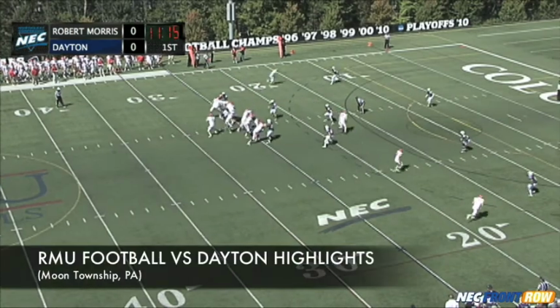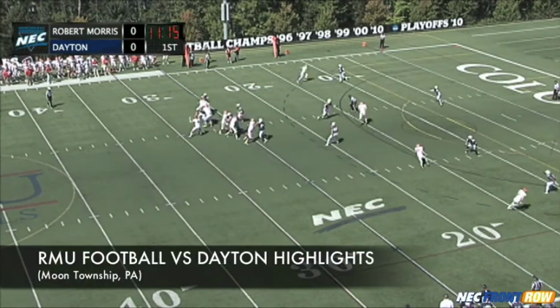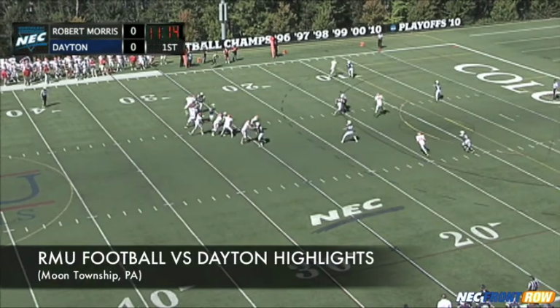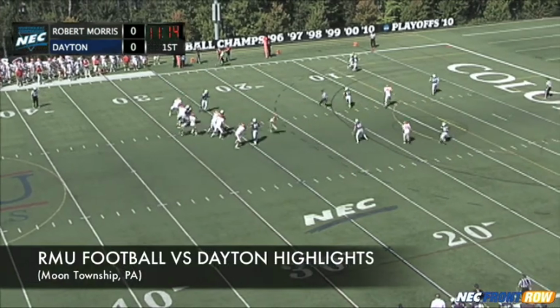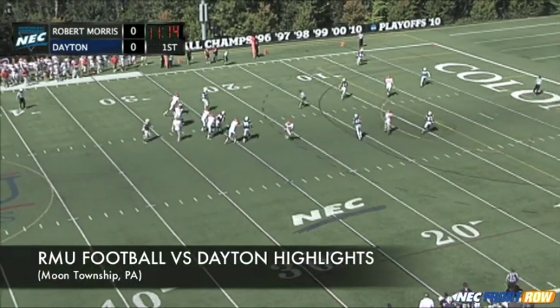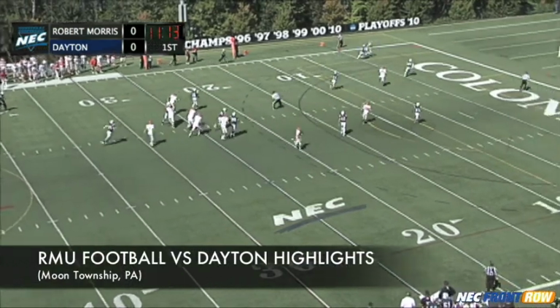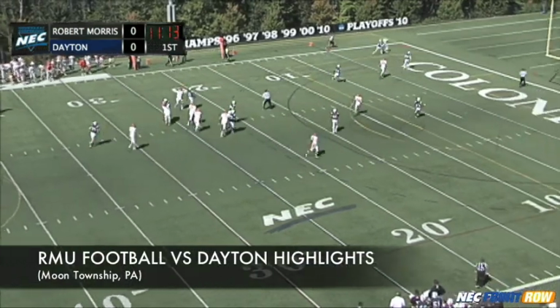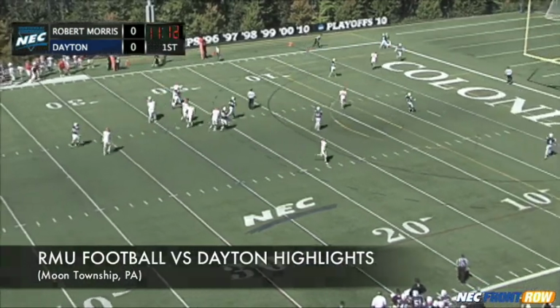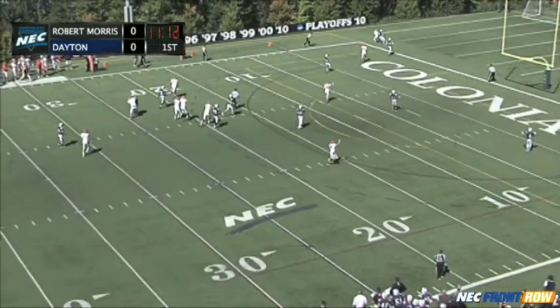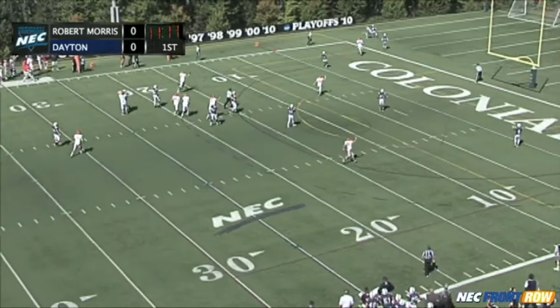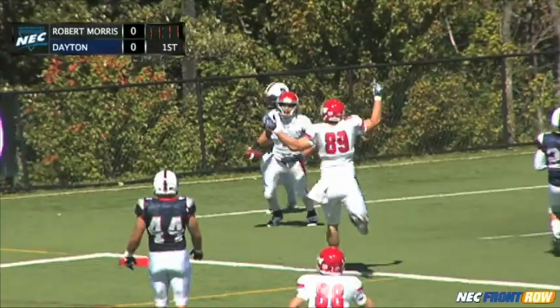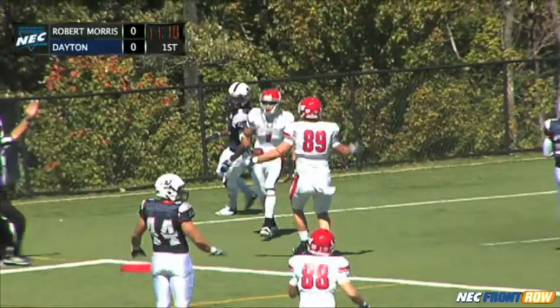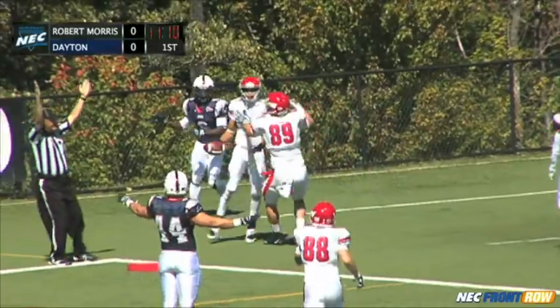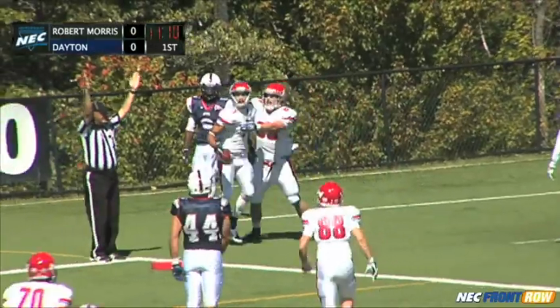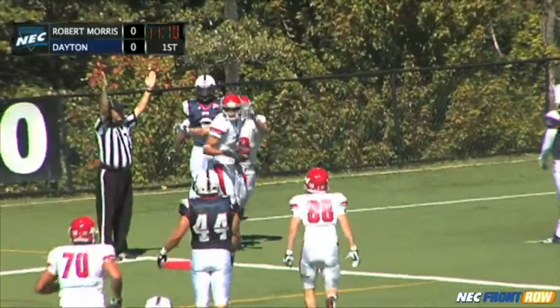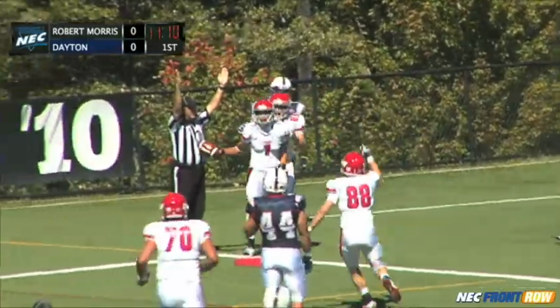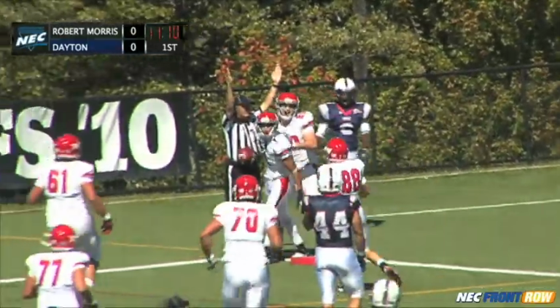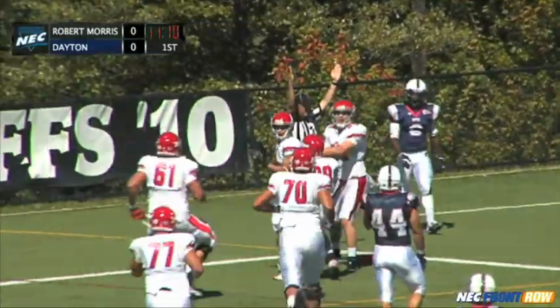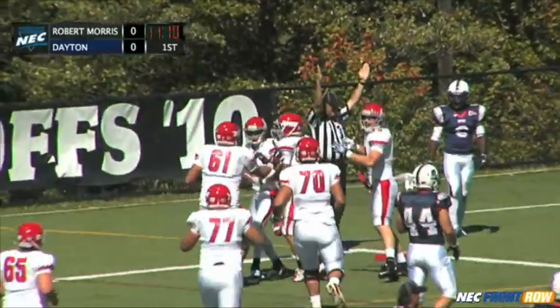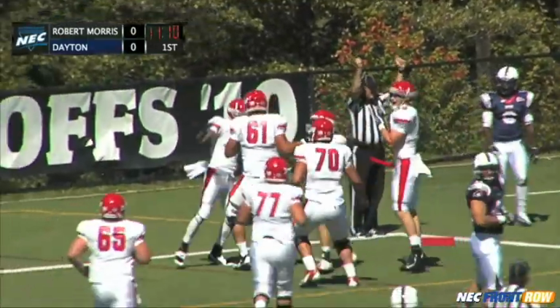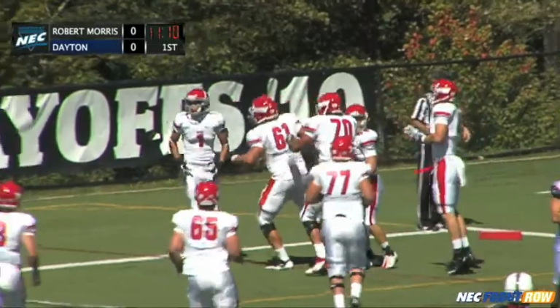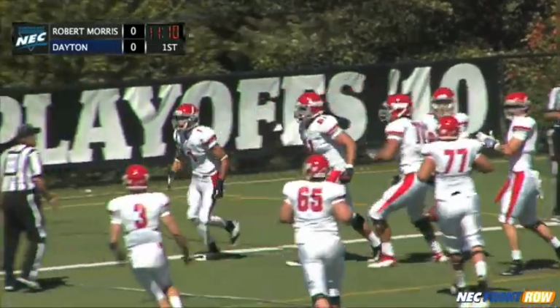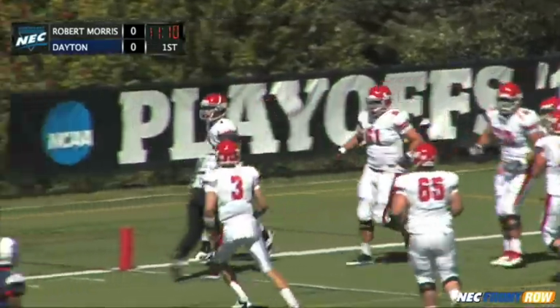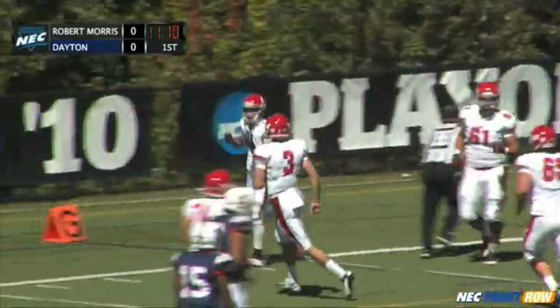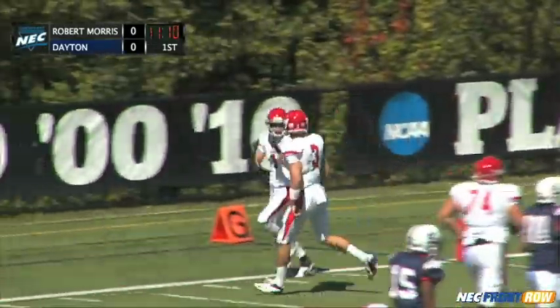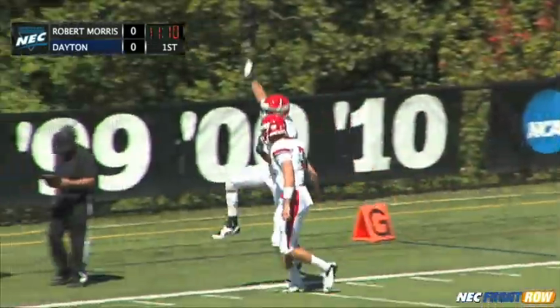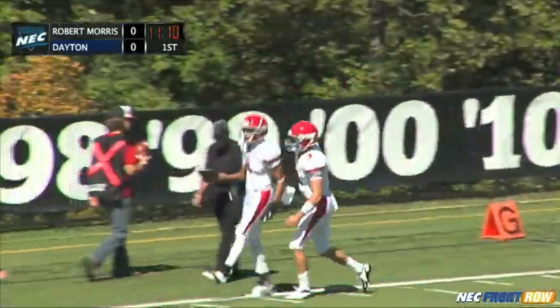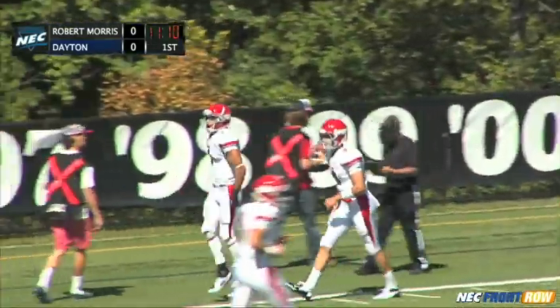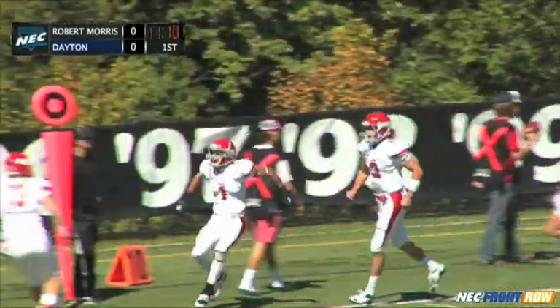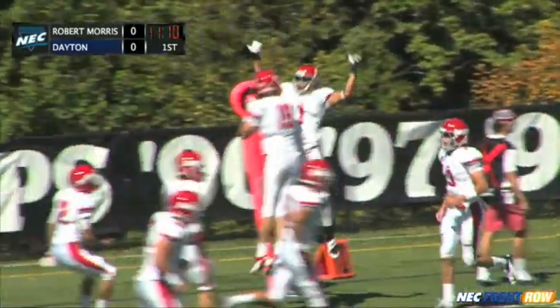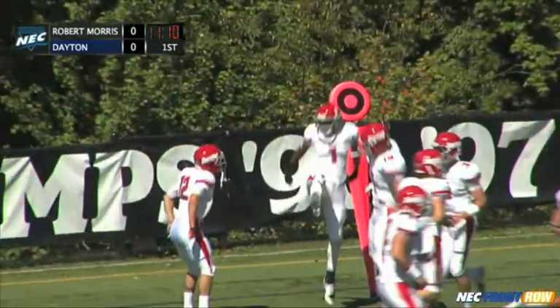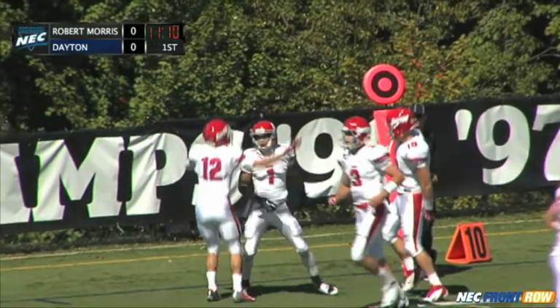Bardo play fake, throws for the end zone. And an over-the-shoulder catch is made by Brandon Johnson at the far deep pylon on the far side of play. Bardo able to get behind the Colonial defenders with that pass to Johnson.